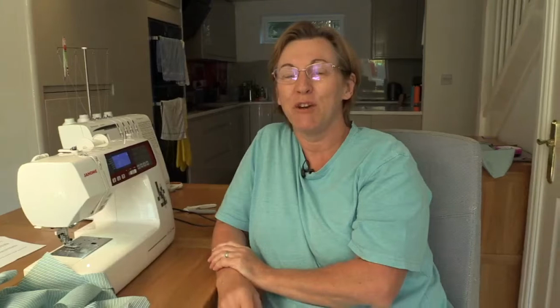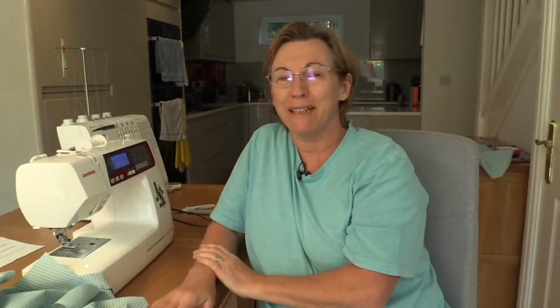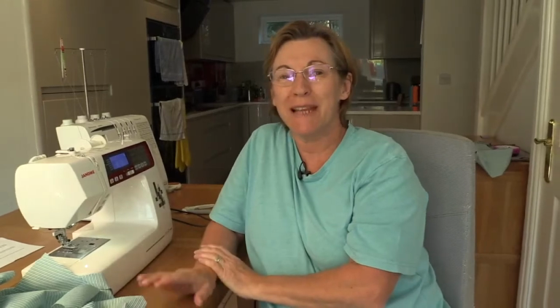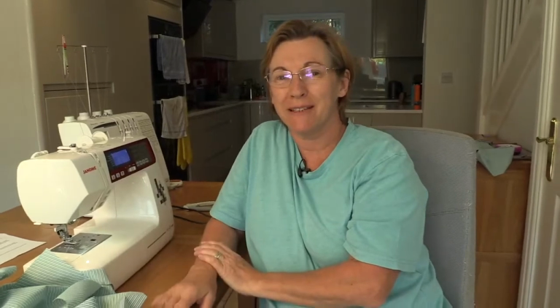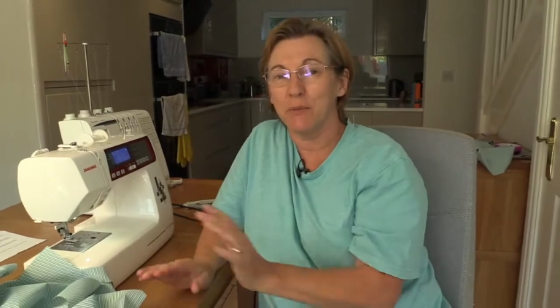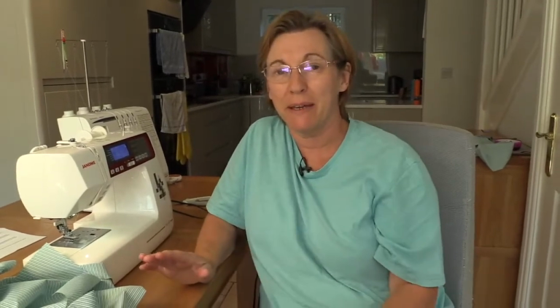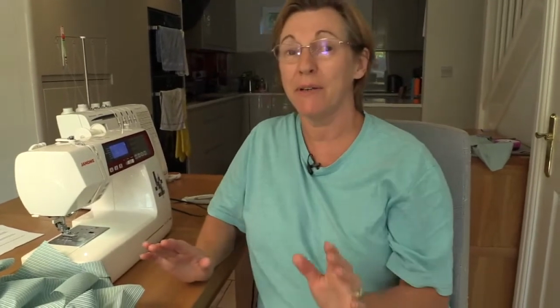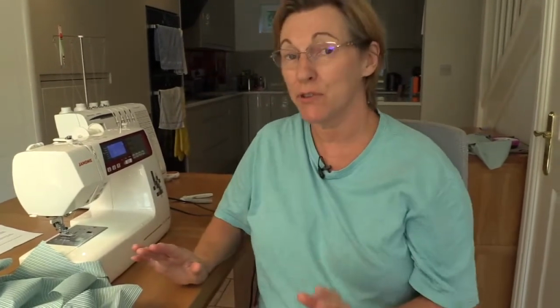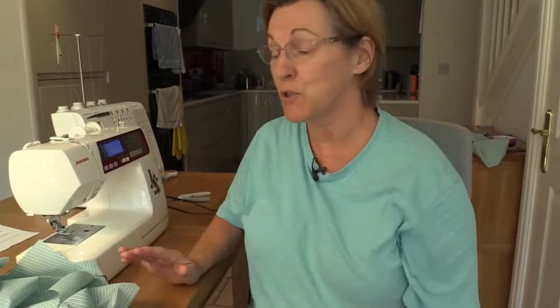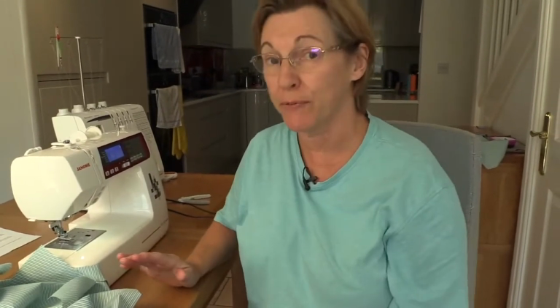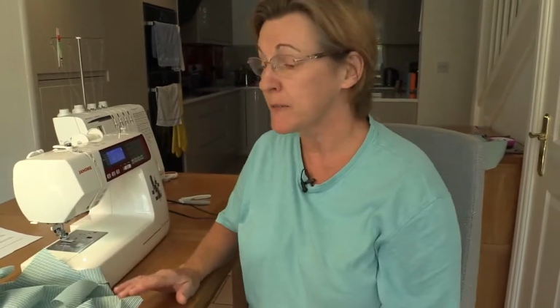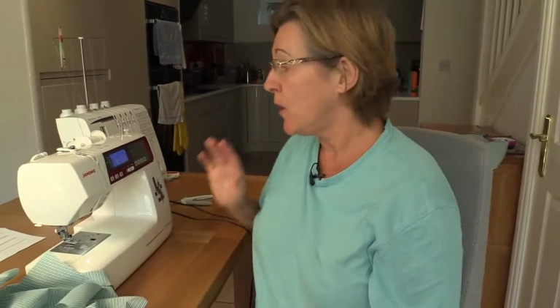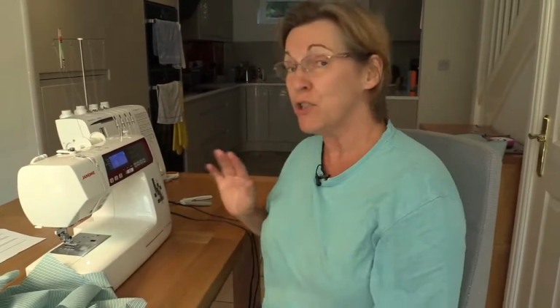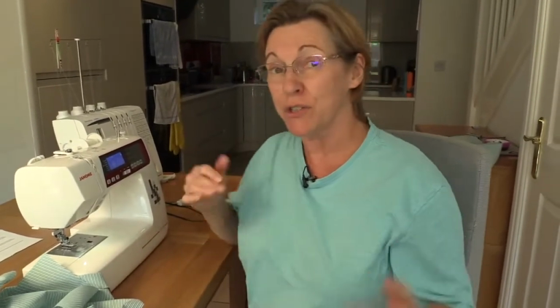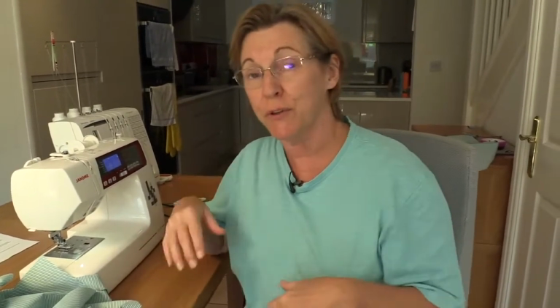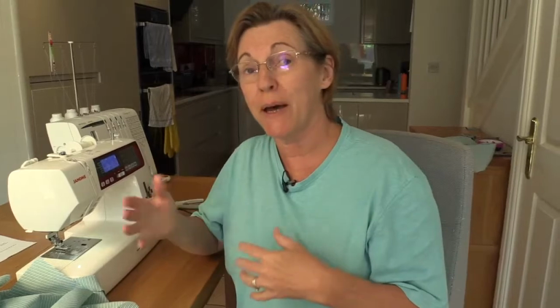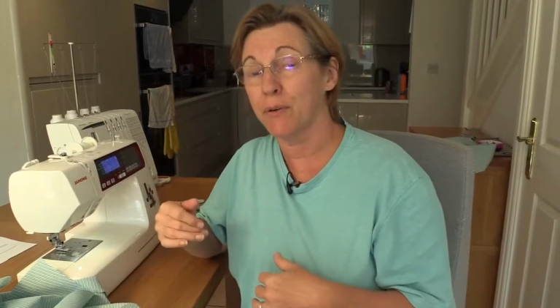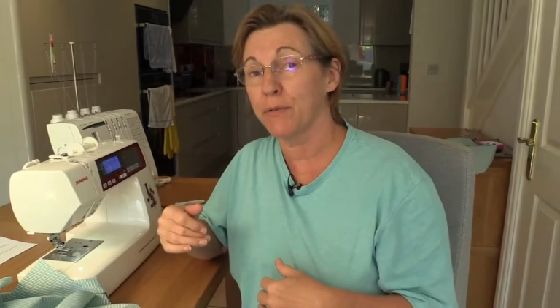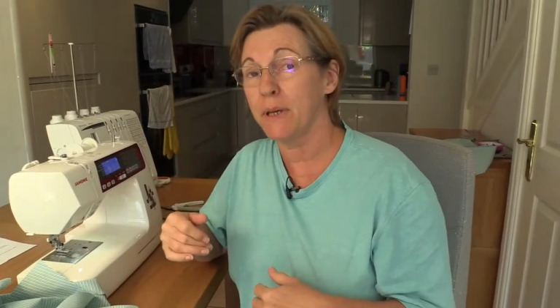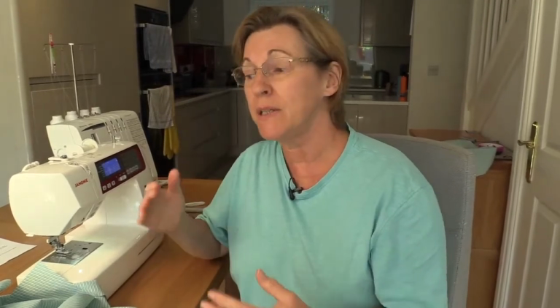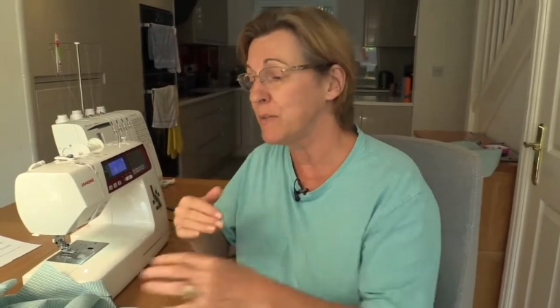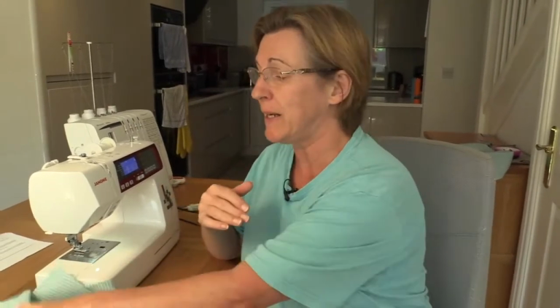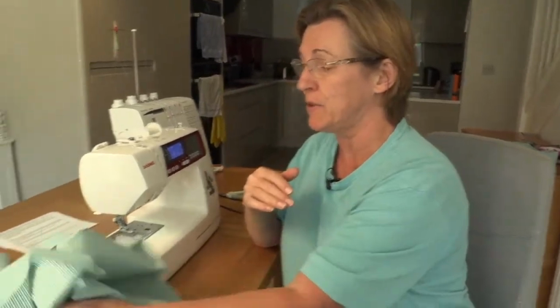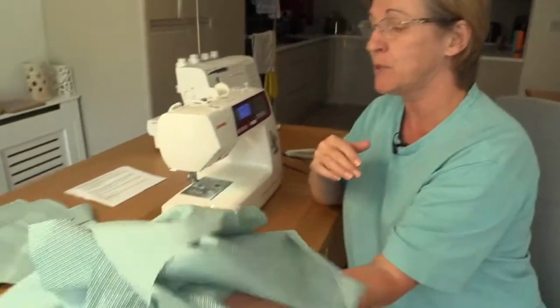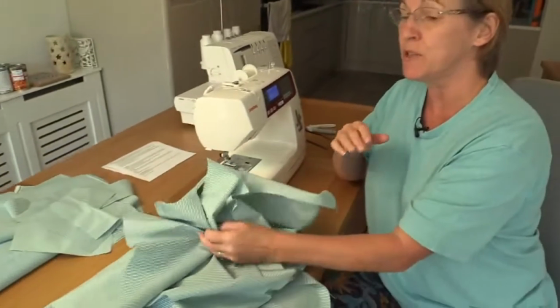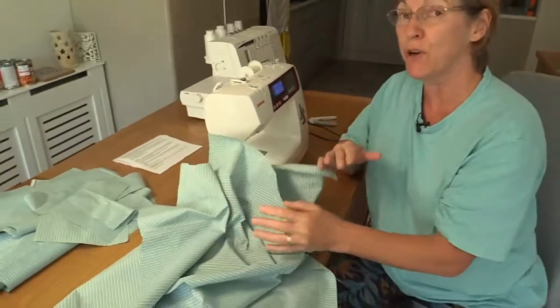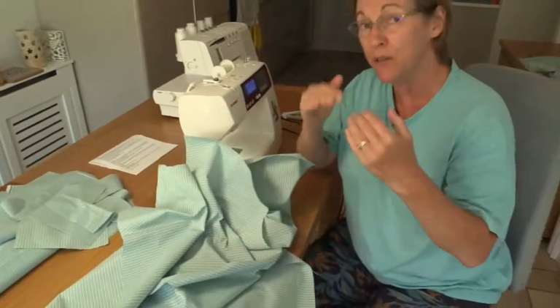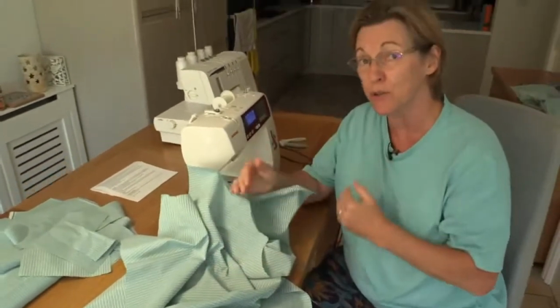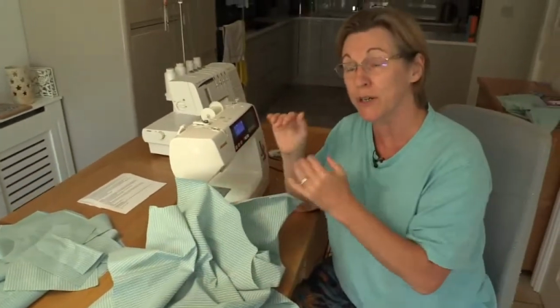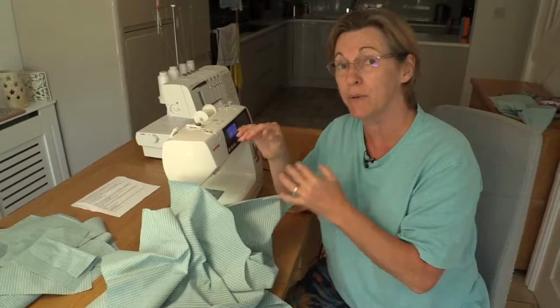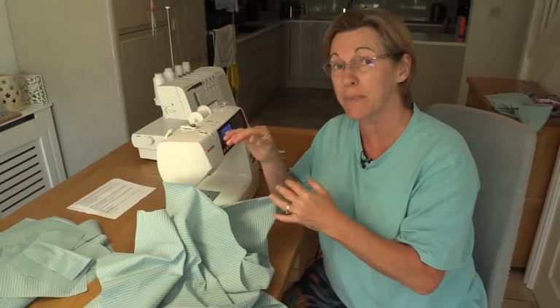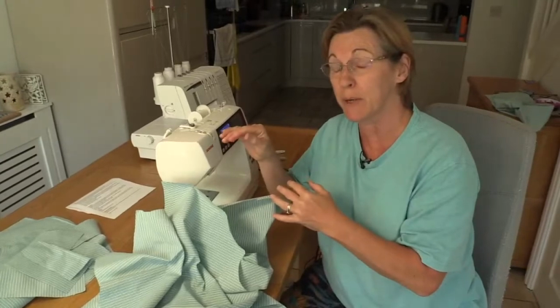Let's get started with making our scrubs top first. In your instructions that you've got with the pack, if you've got one from me, it tells you exactly how to do this. So what I'm going to do is follow it in the order which I give you on that piece of paper.